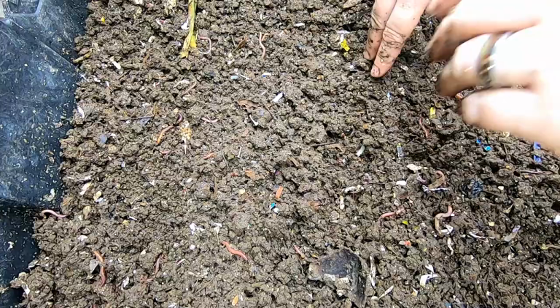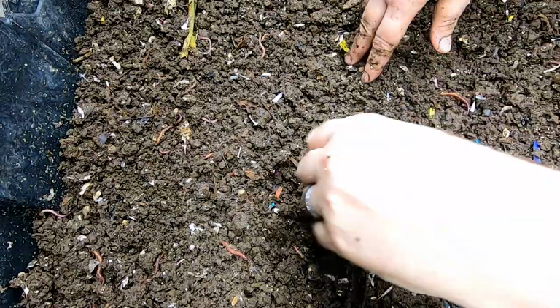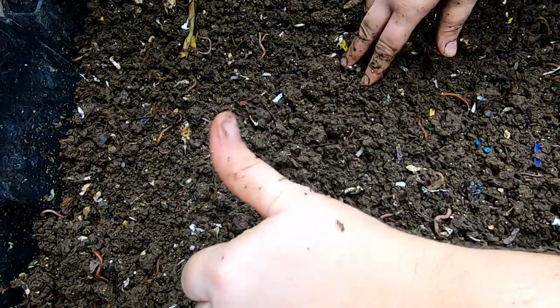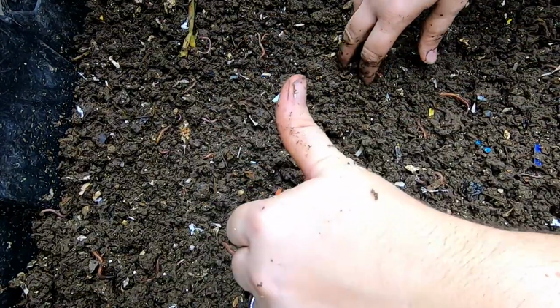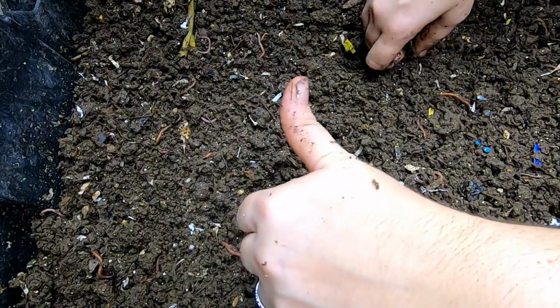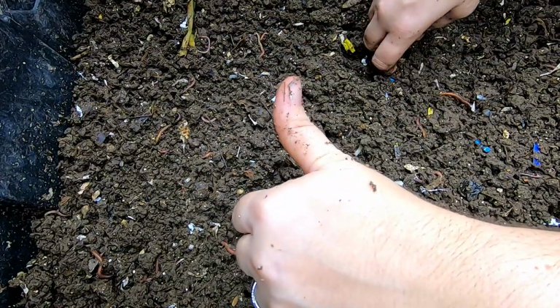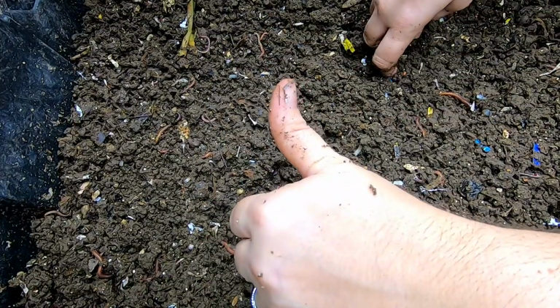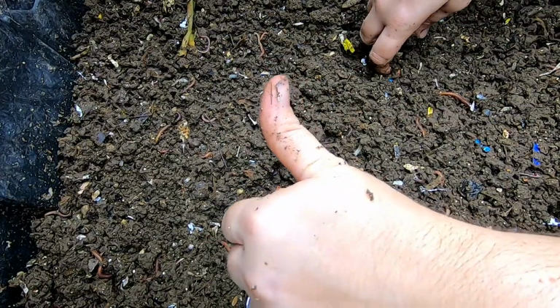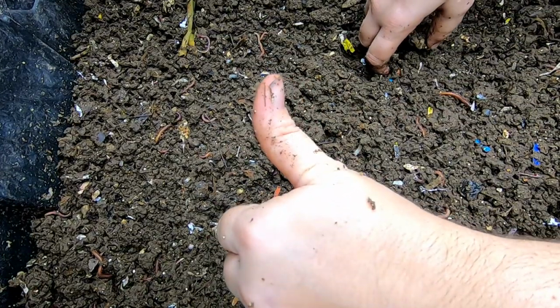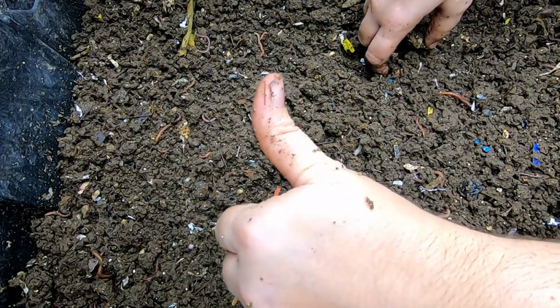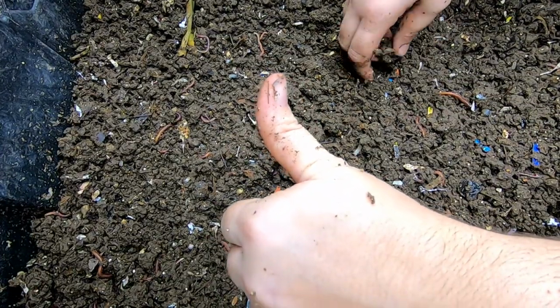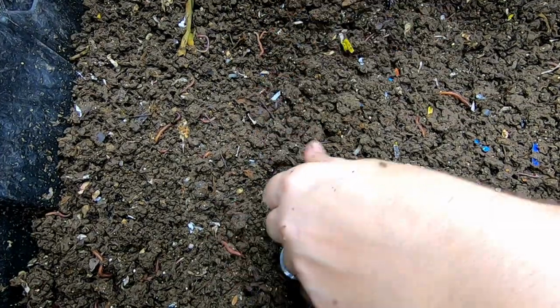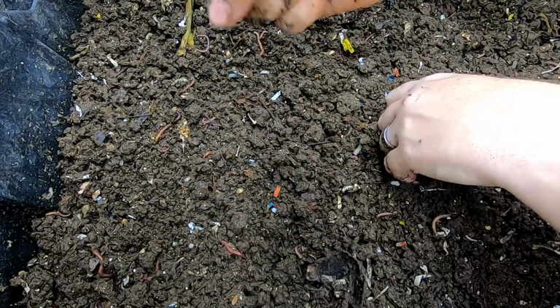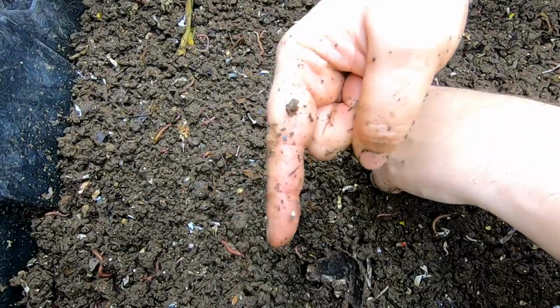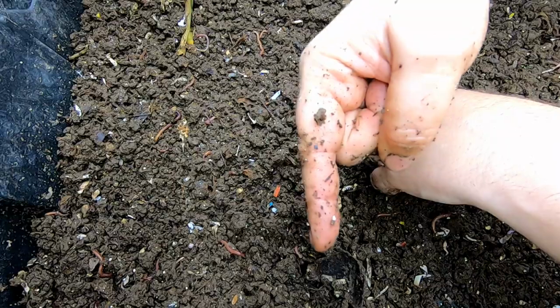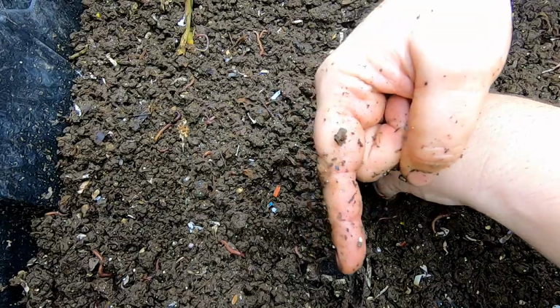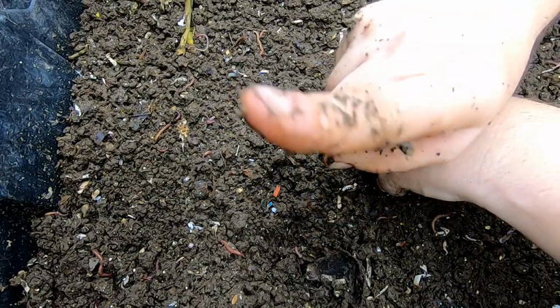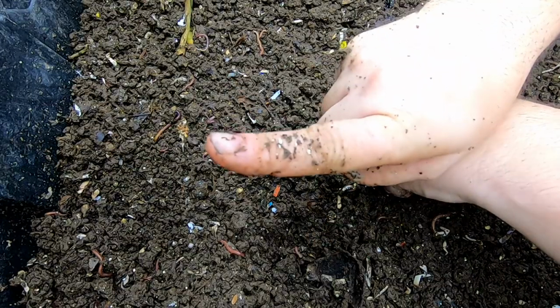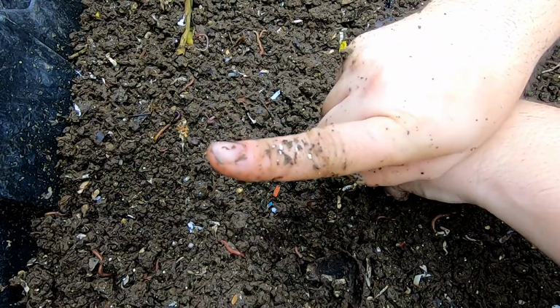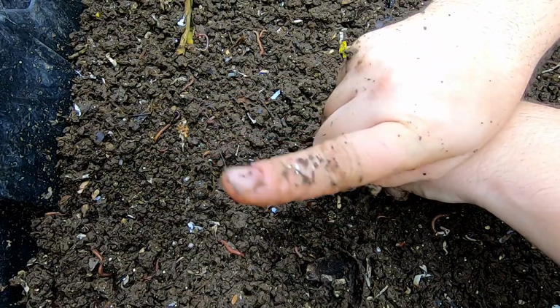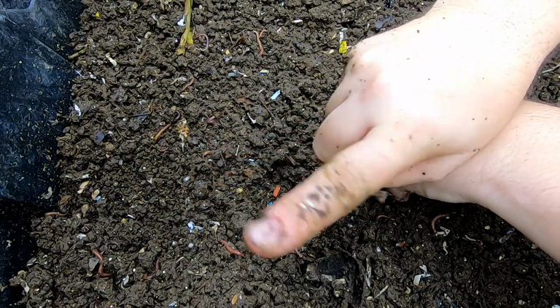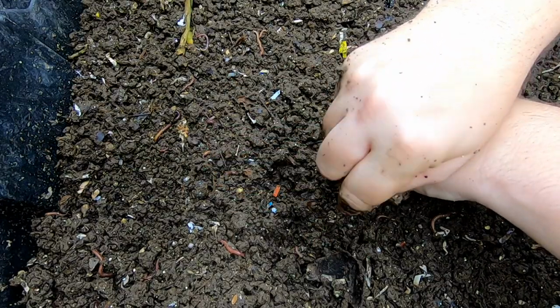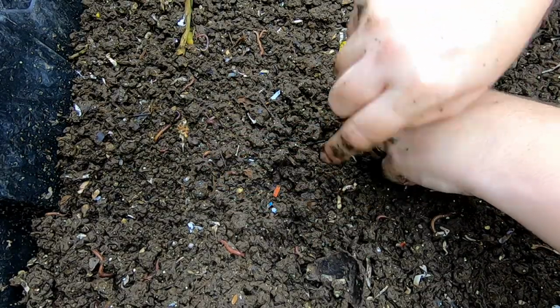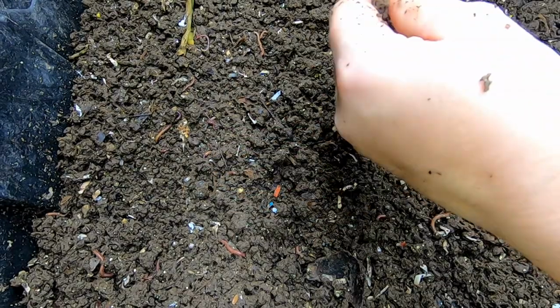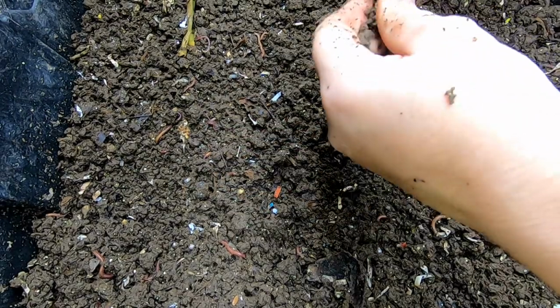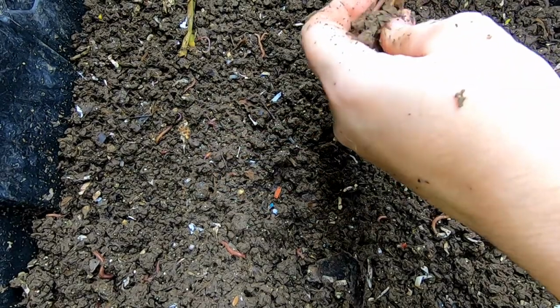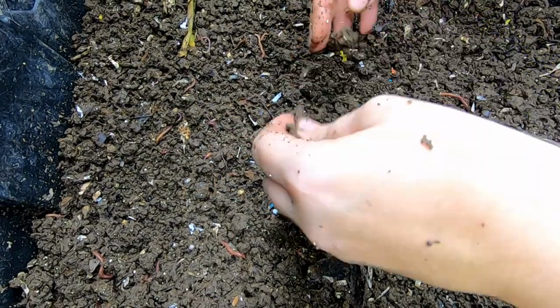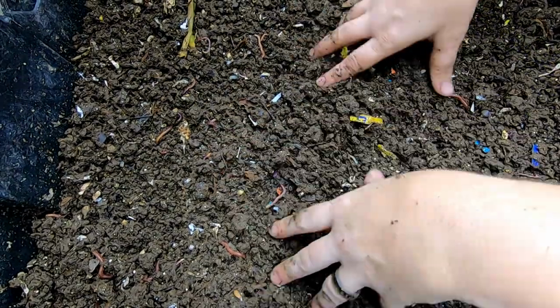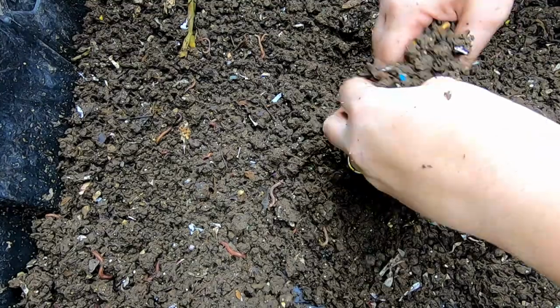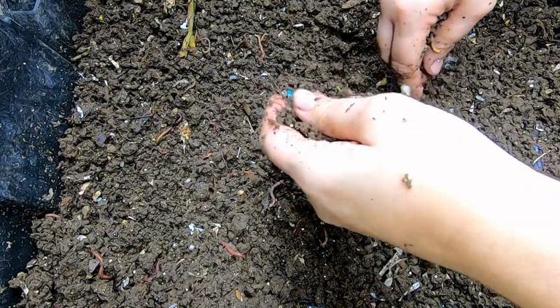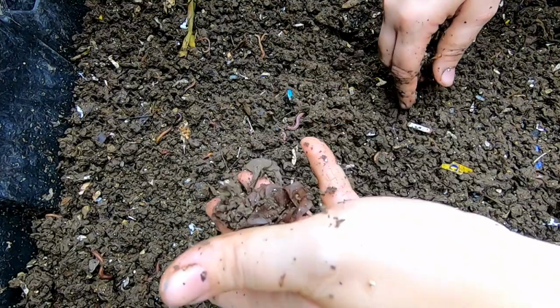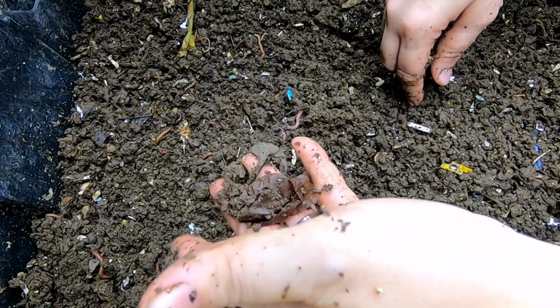Alright guys, if you liked the video give it a muddy thumbs up. If you're not a member of my worm family, click that subscribe button. And if you want to know what I'm doing, ring that bell icon. Thanks for hanging out with me and my worms — everybody have a good day.